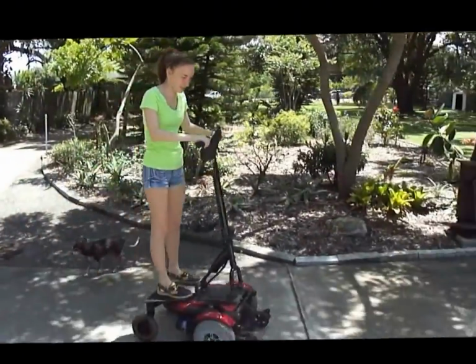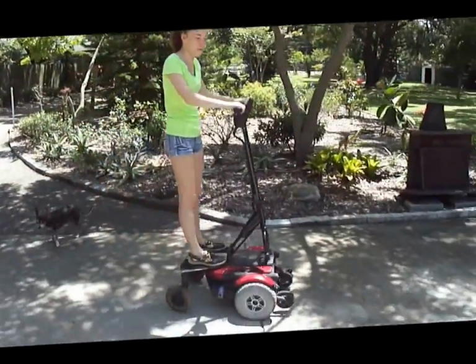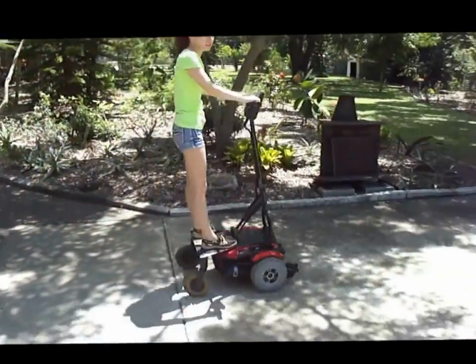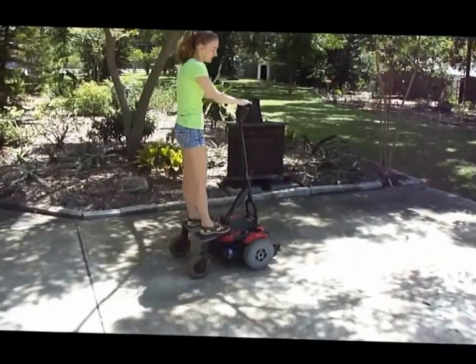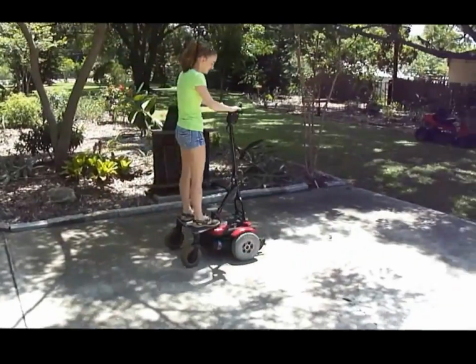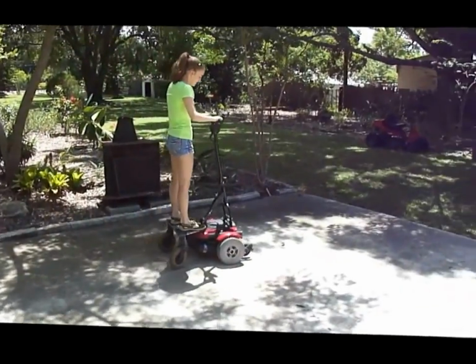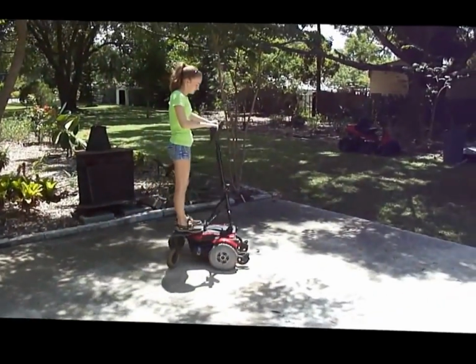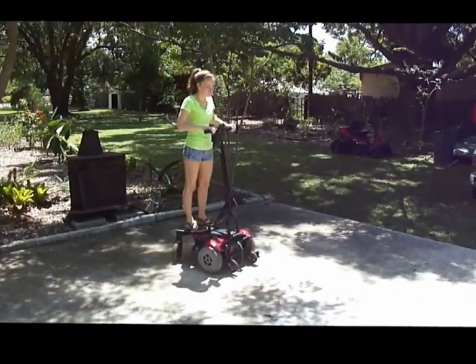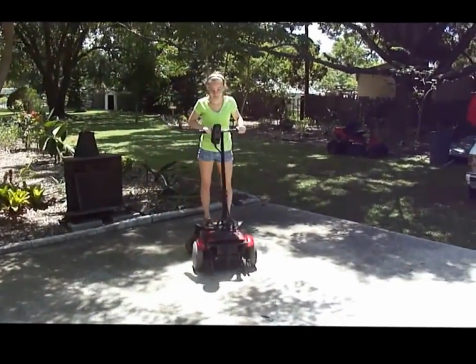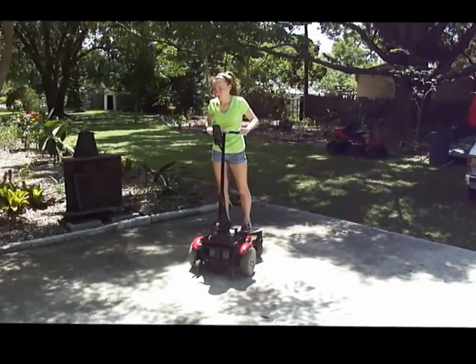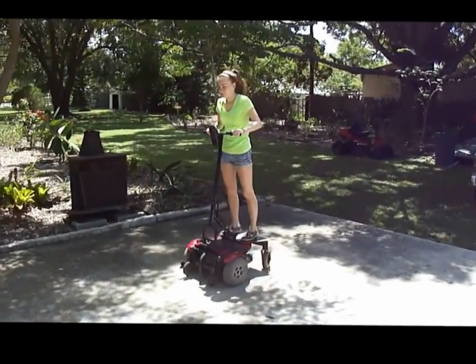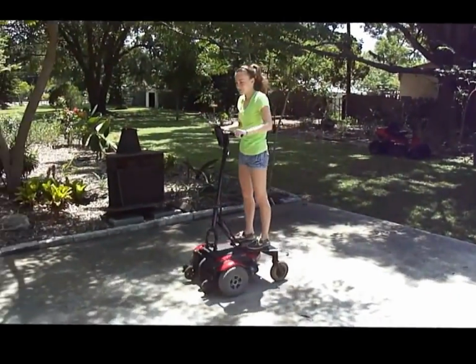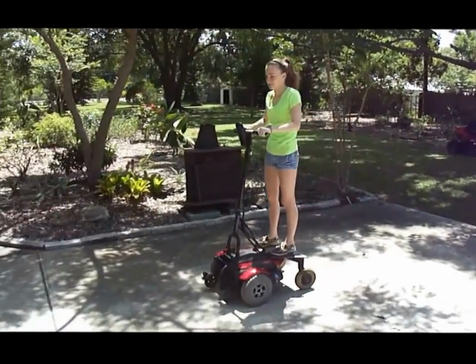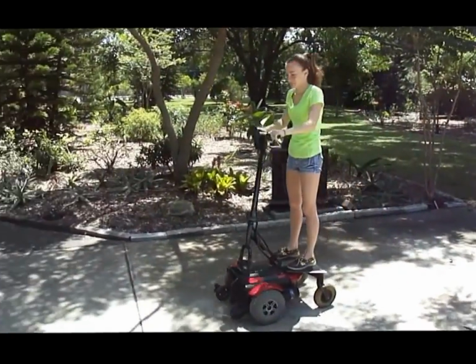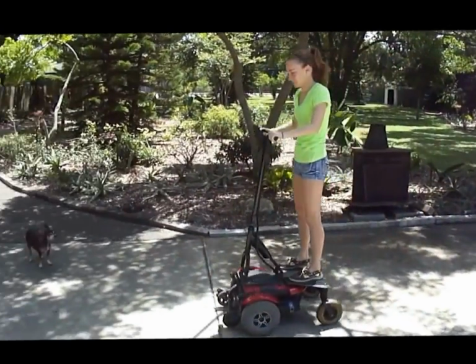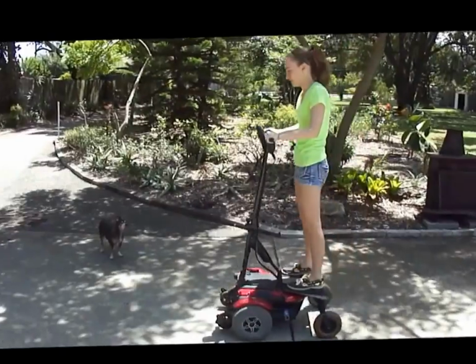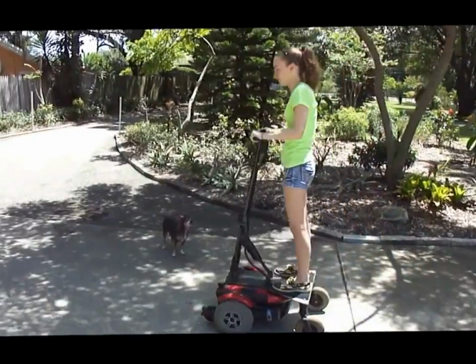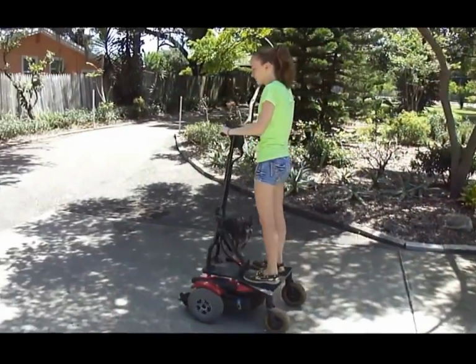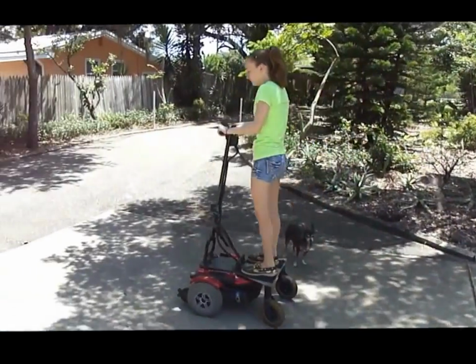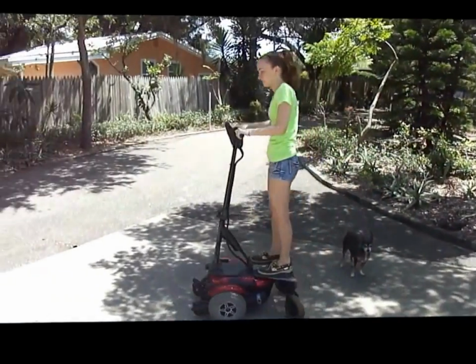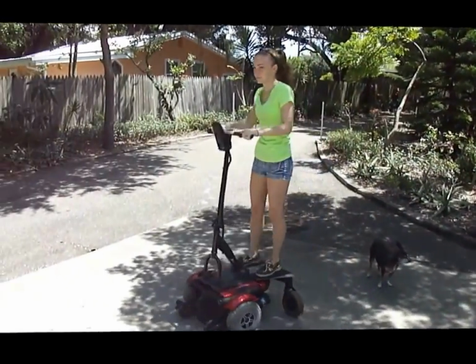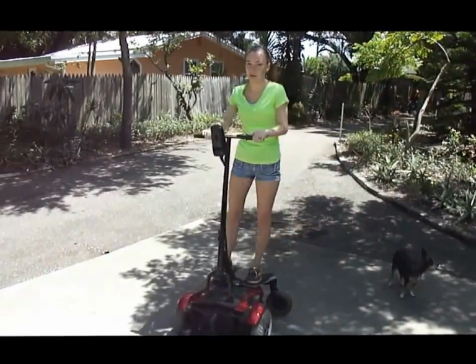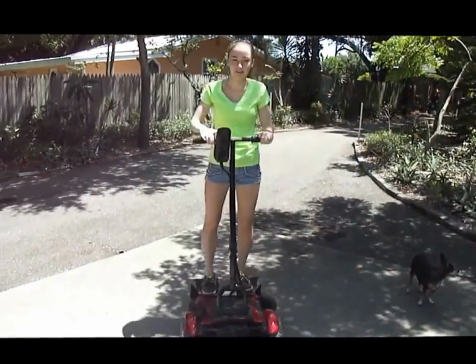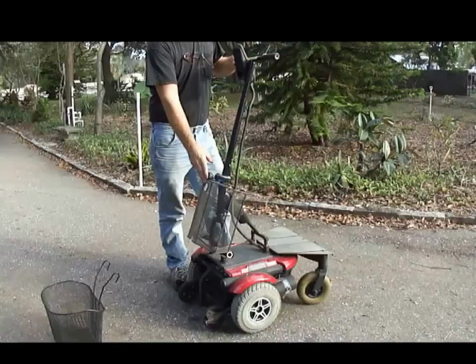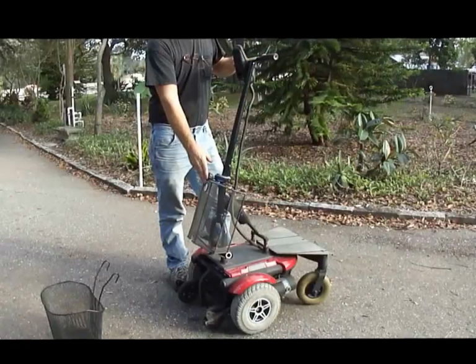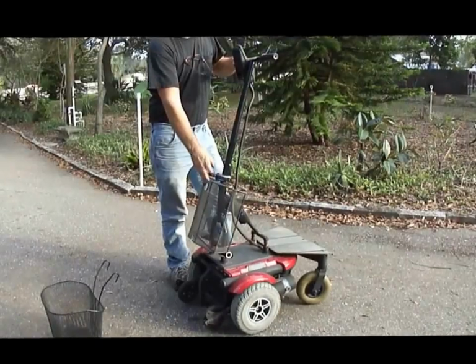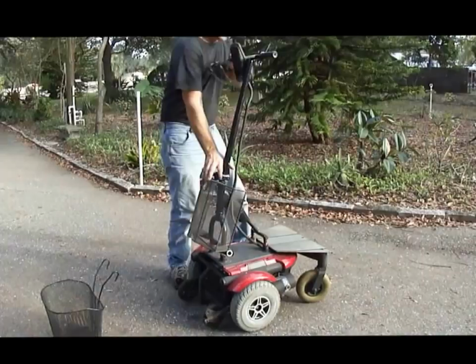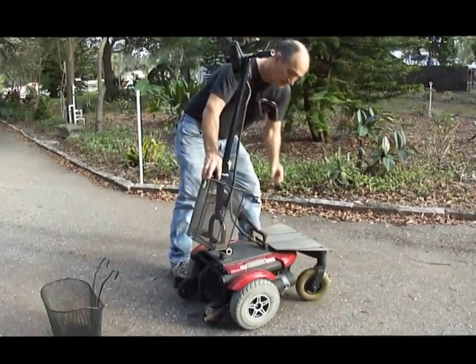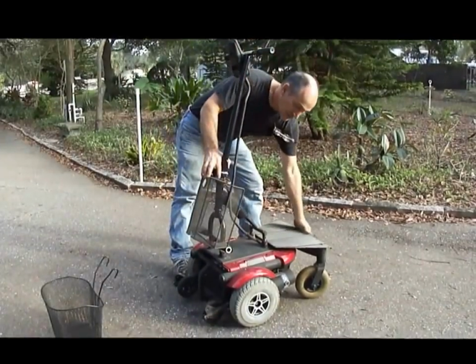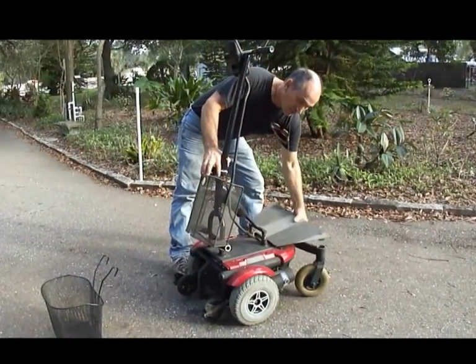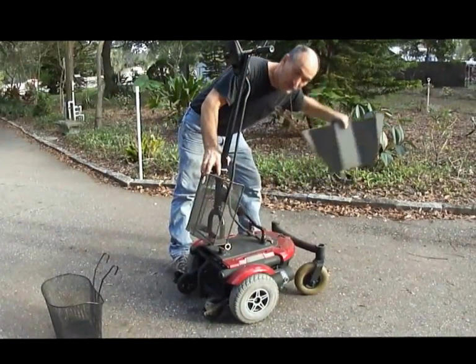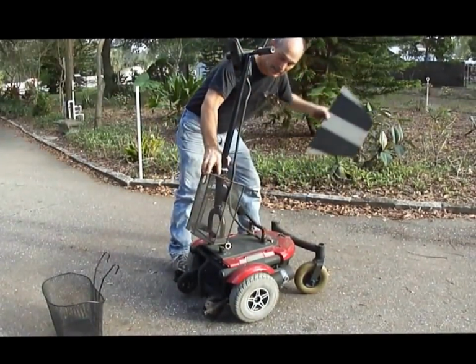You won't fall either. There you go. That's good, say bye. Bye. Tell me more. Go. Good. This comes off just like that.